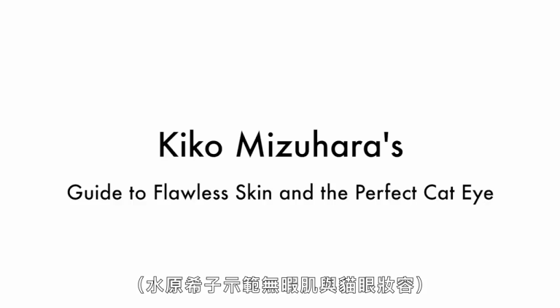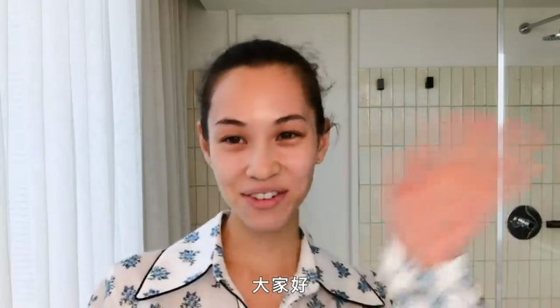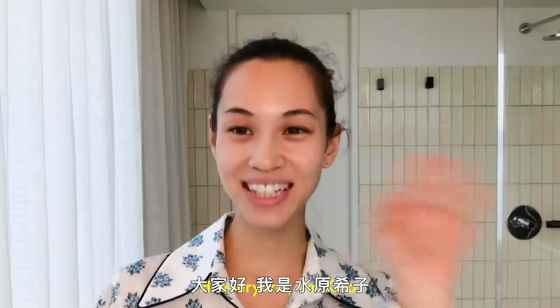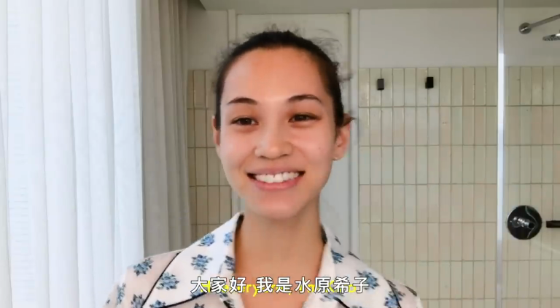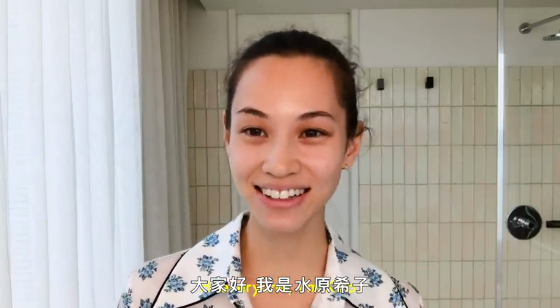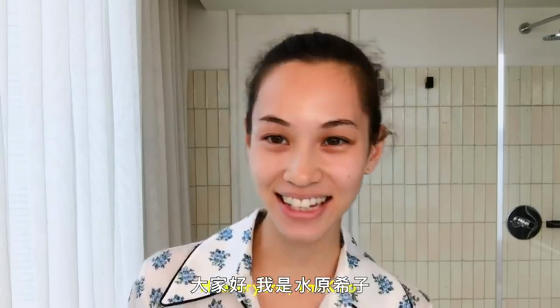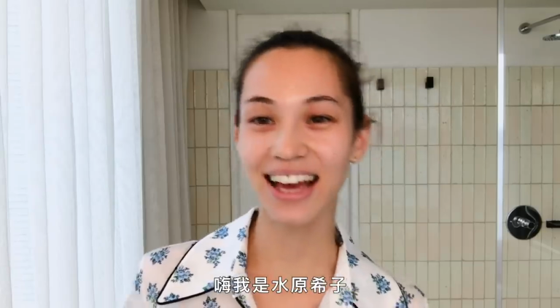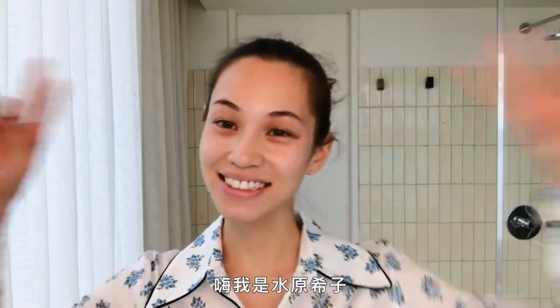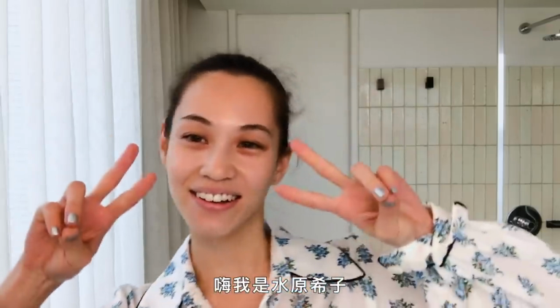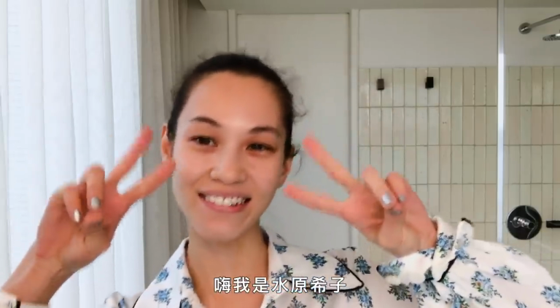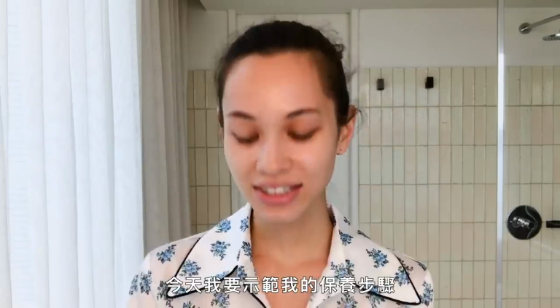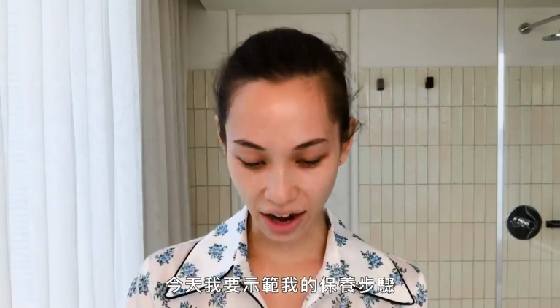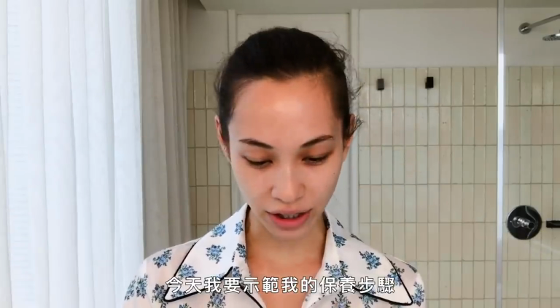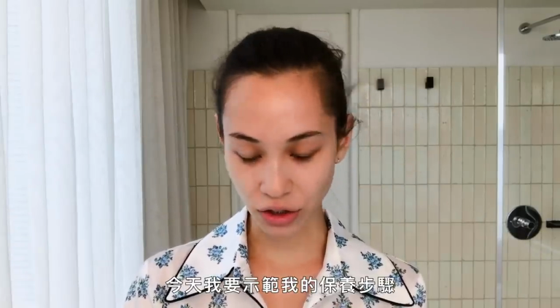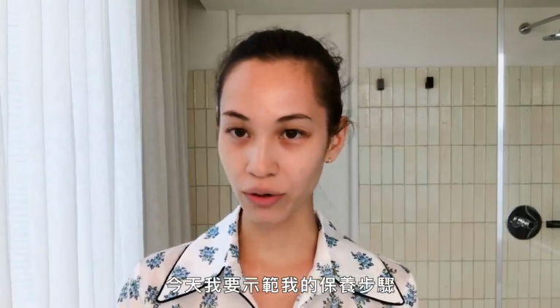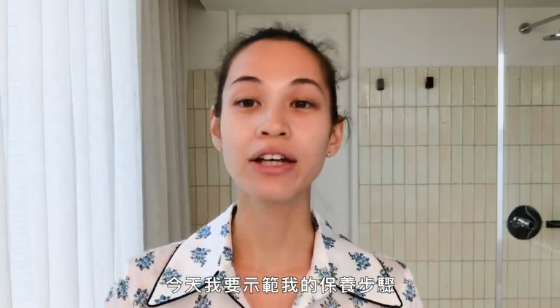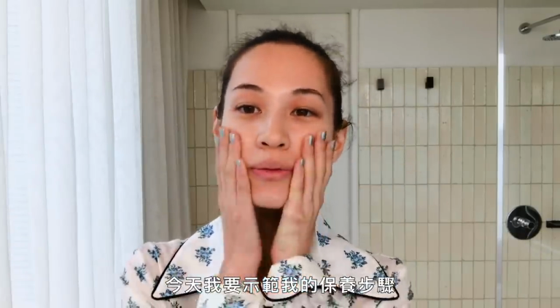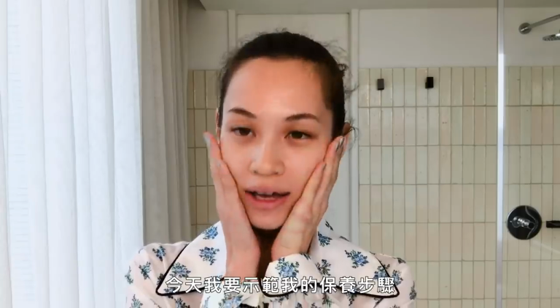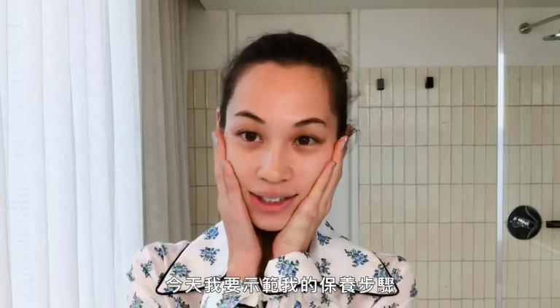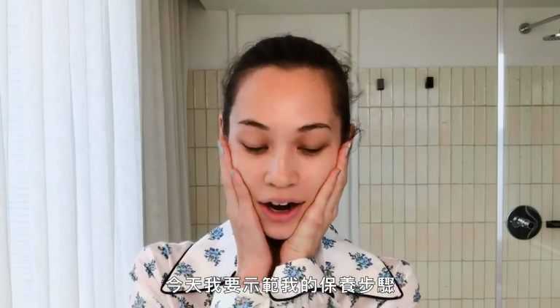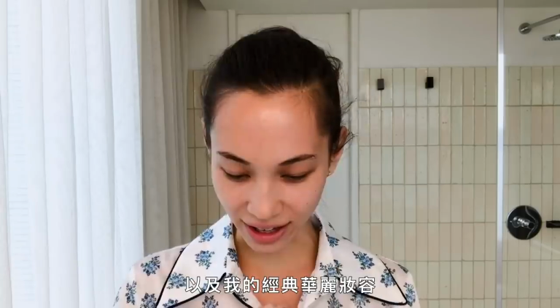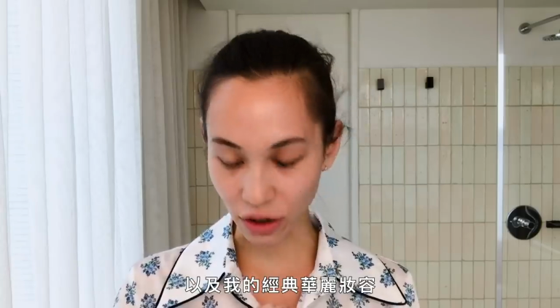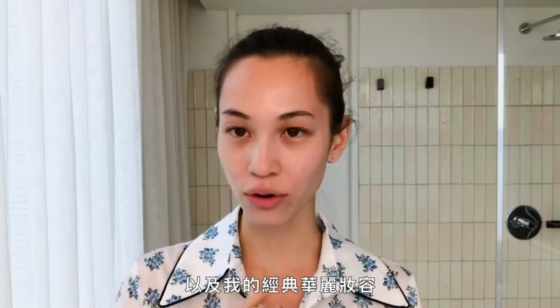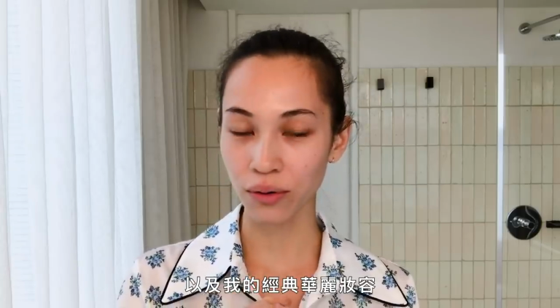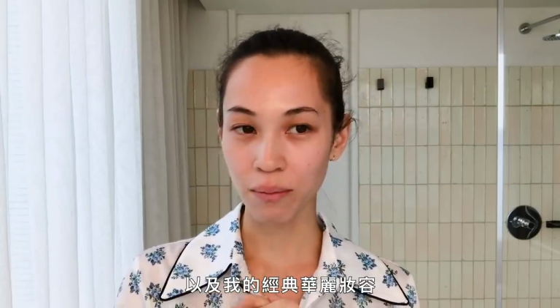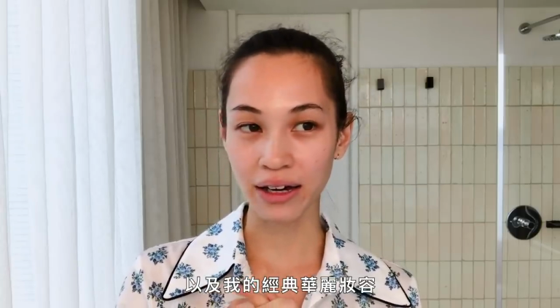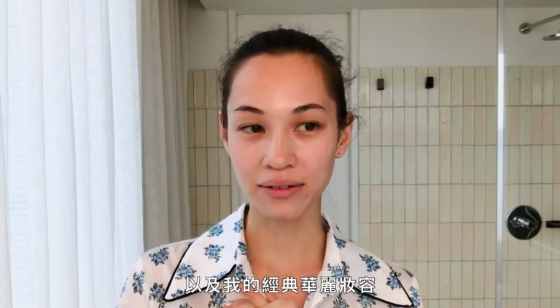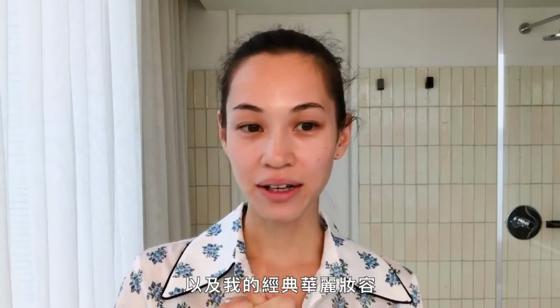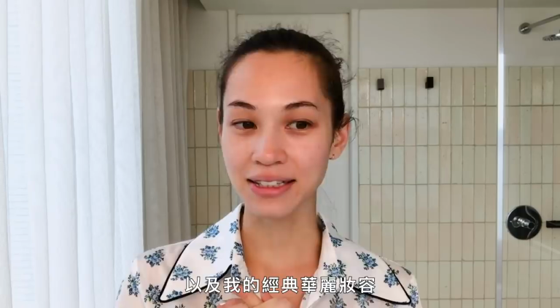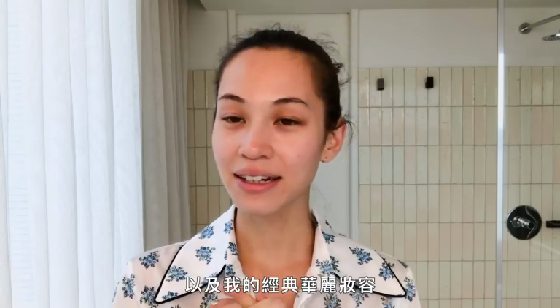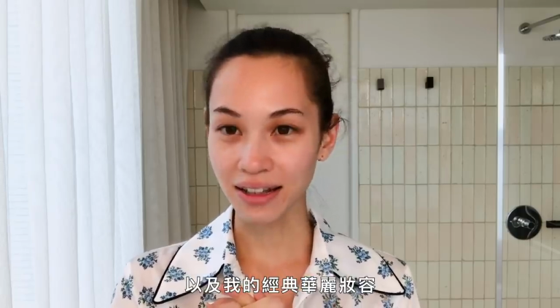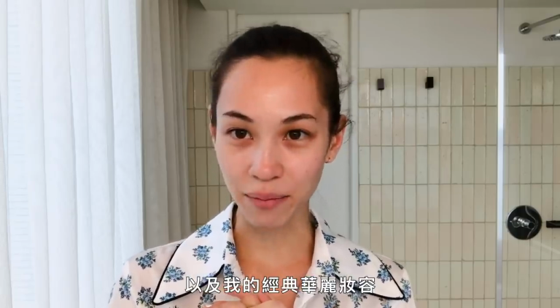Hi everyone! This is Kiko. And today I wanna show you how I do my skincare and also my classic glam look.